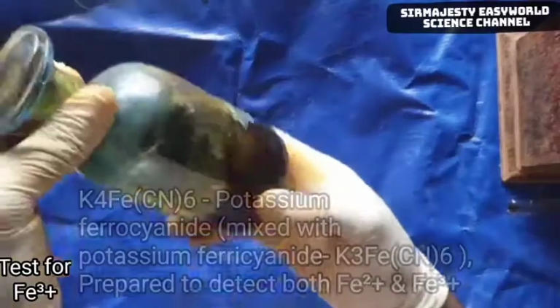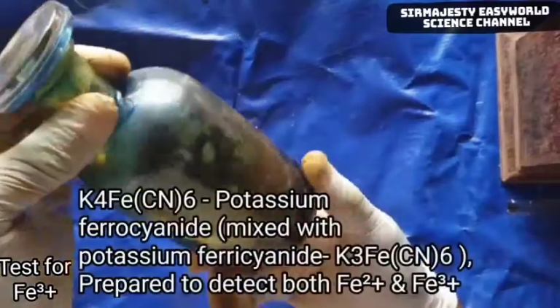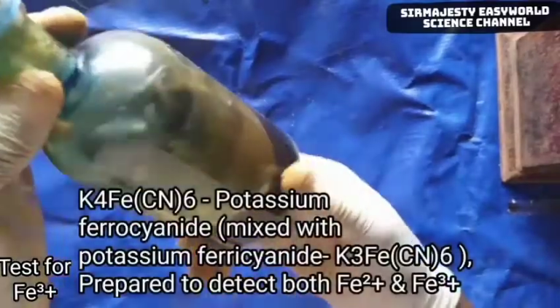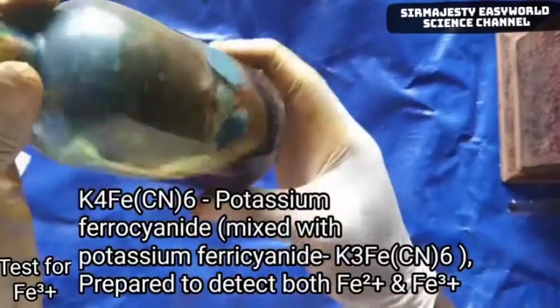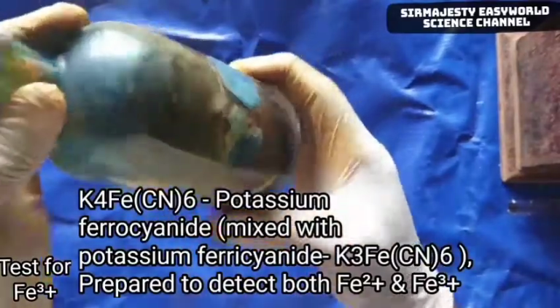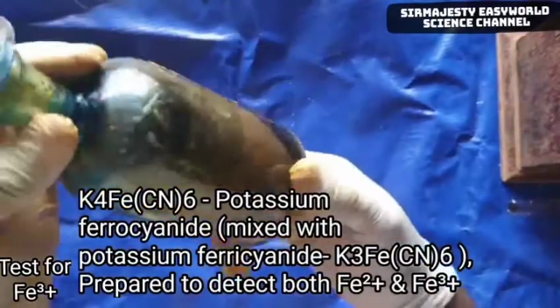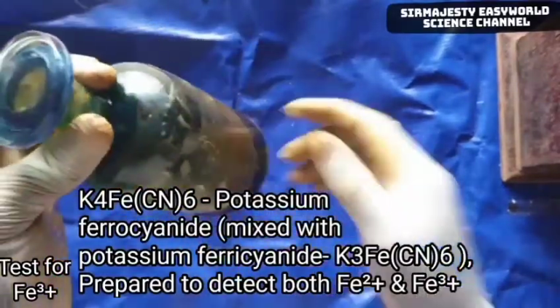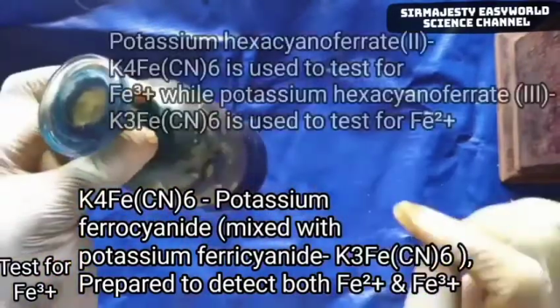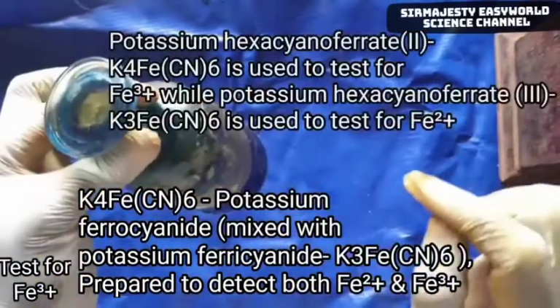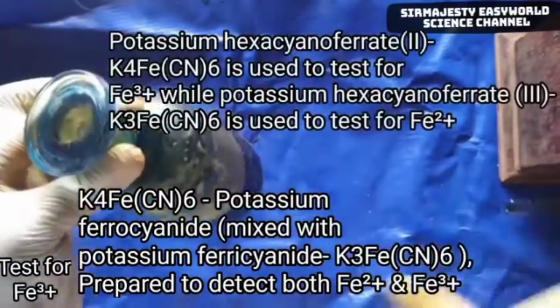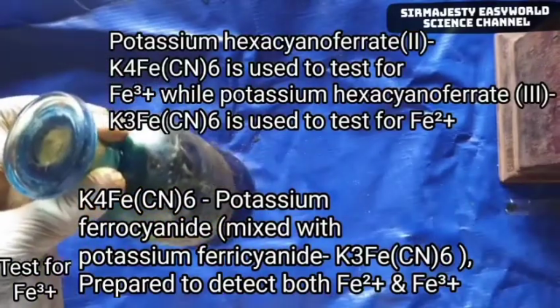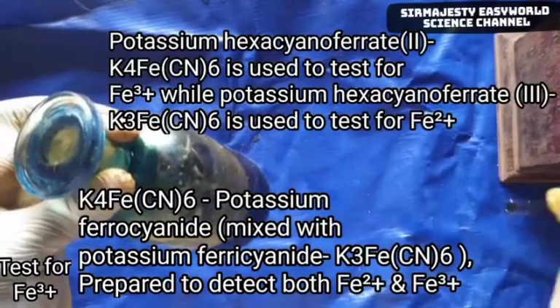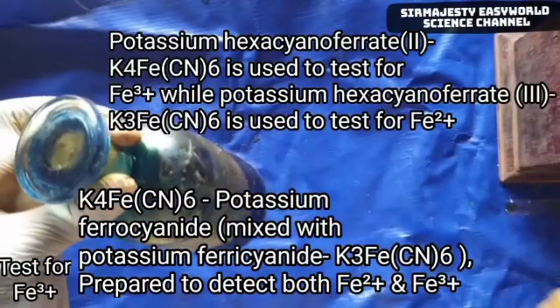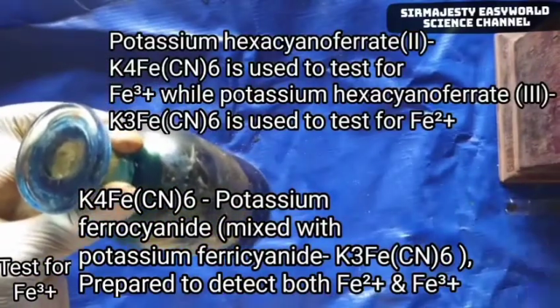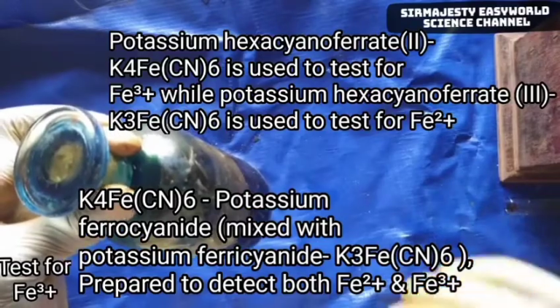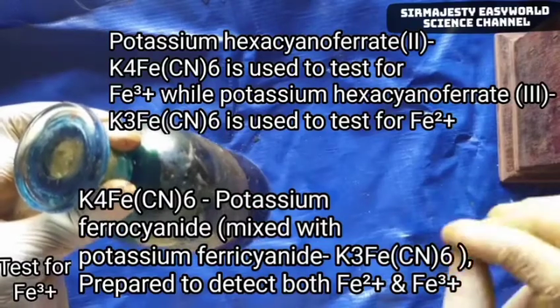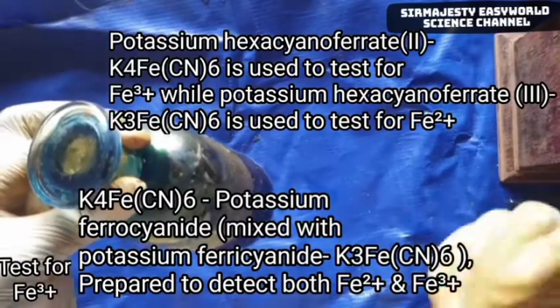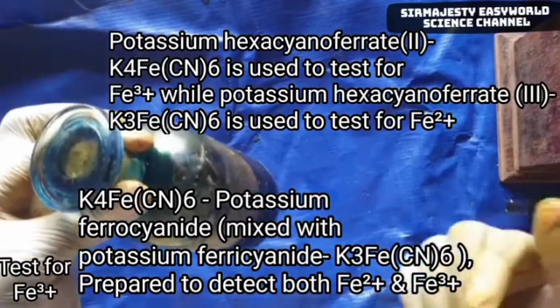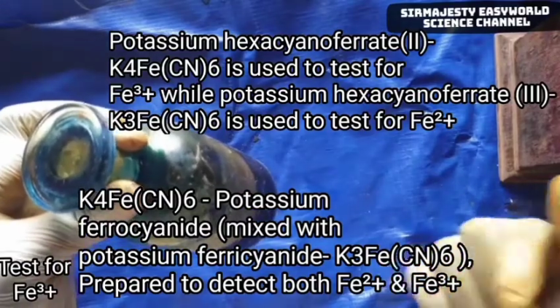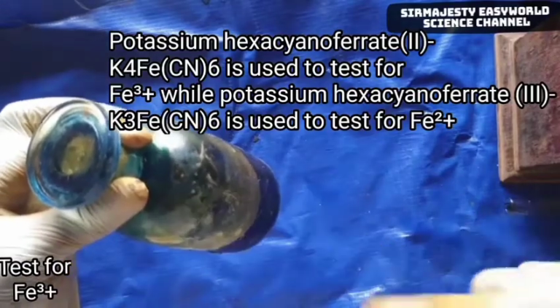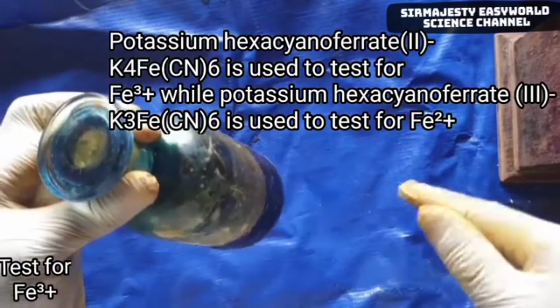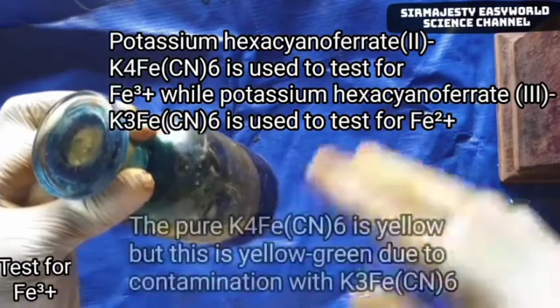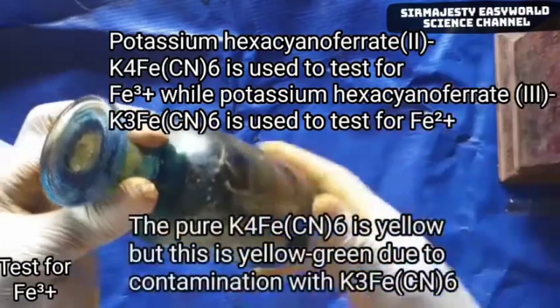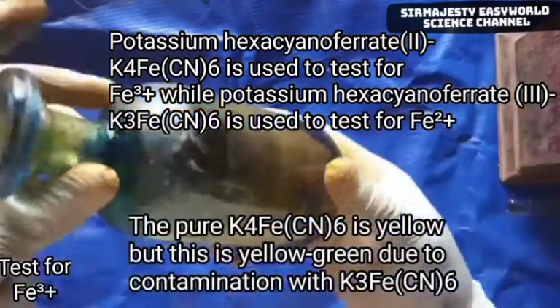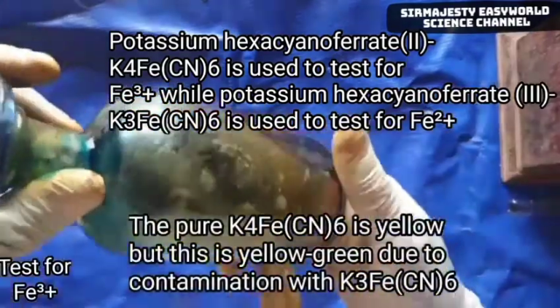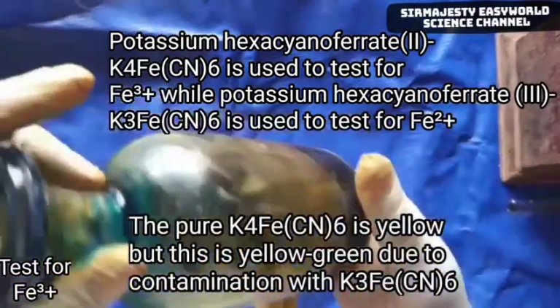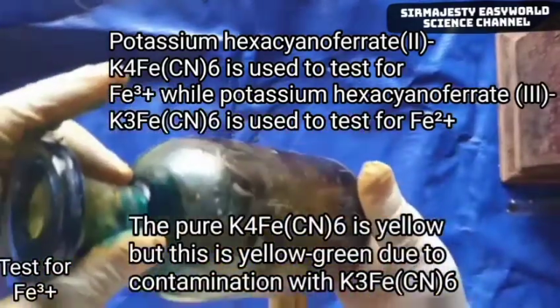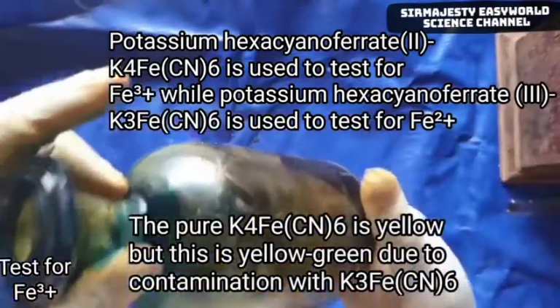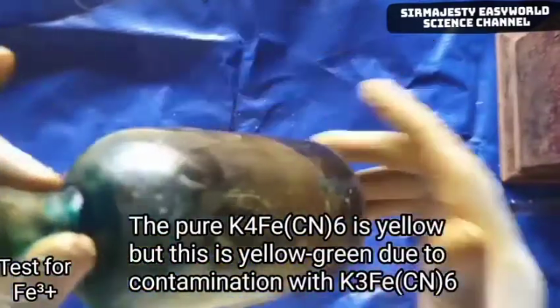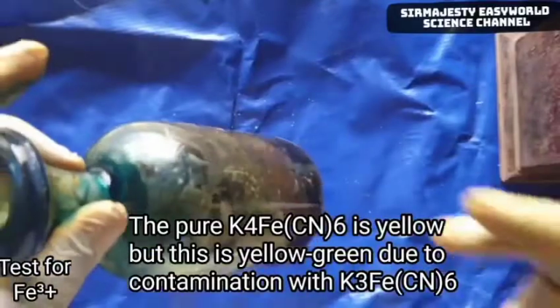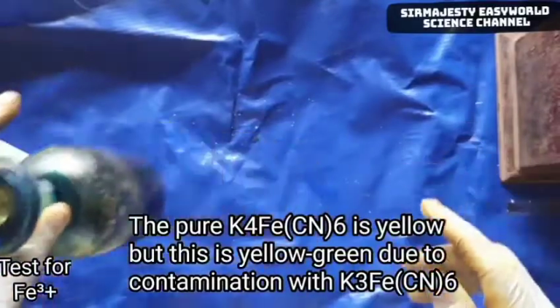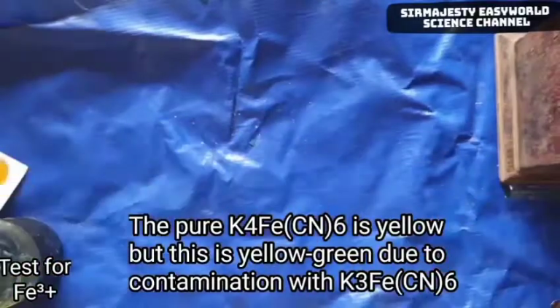This is Potassium Hexacyanoferrate 2. While testing for Fe3+ ion, you use Ferrate 2. But while testing for Fe2+ ion, you use Ferrate 3. This one is Potassium Hexacyanoferrate 2.